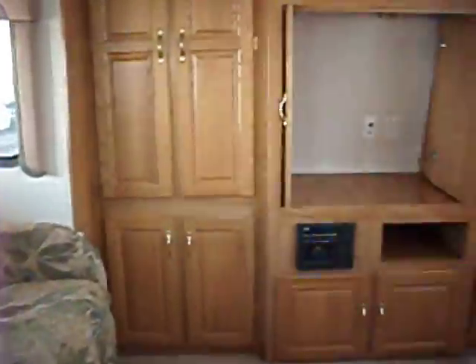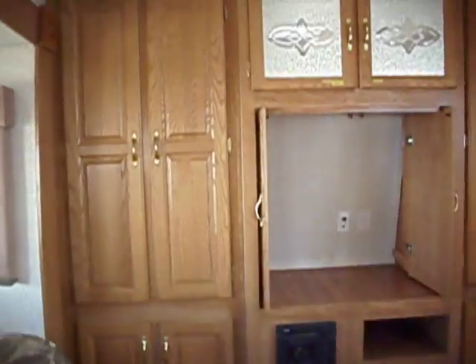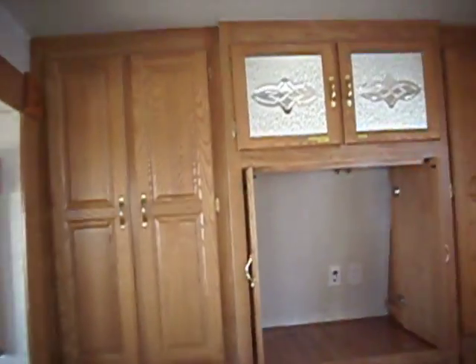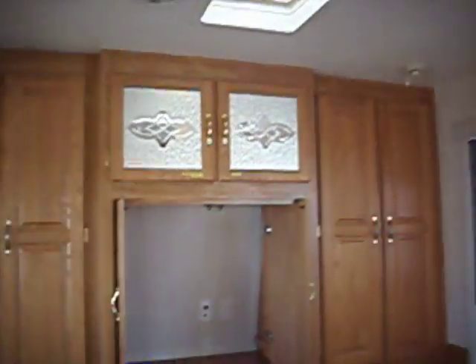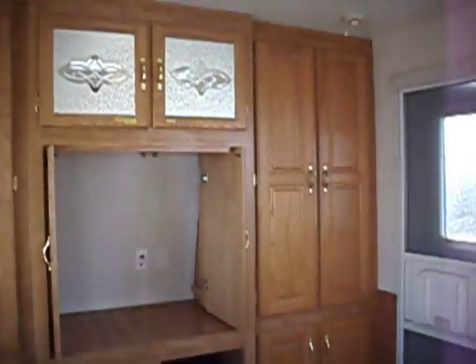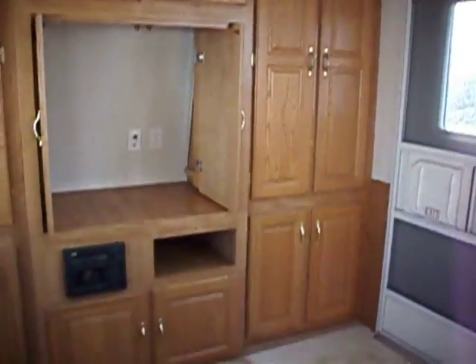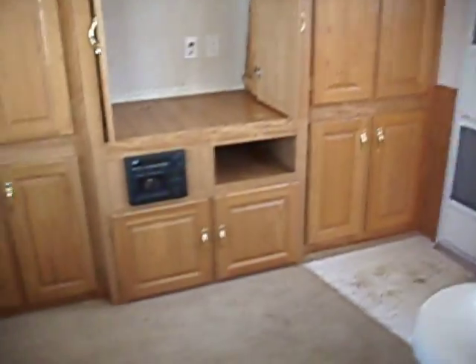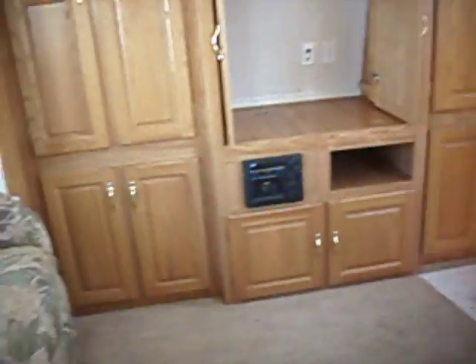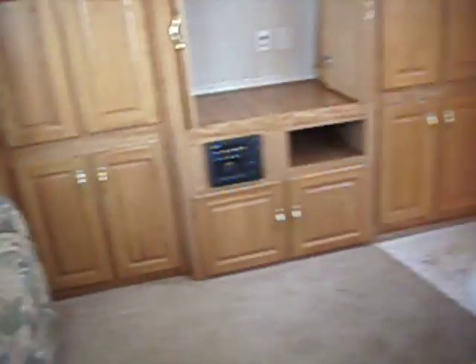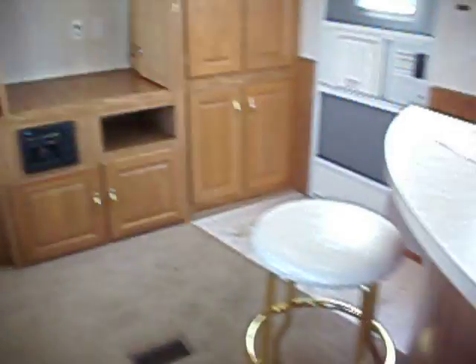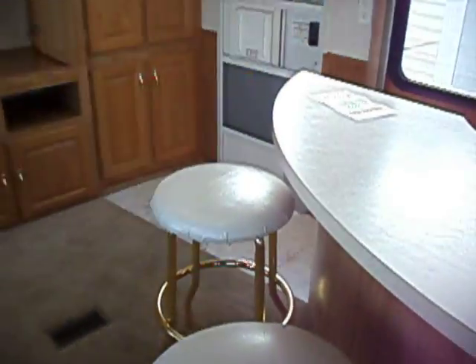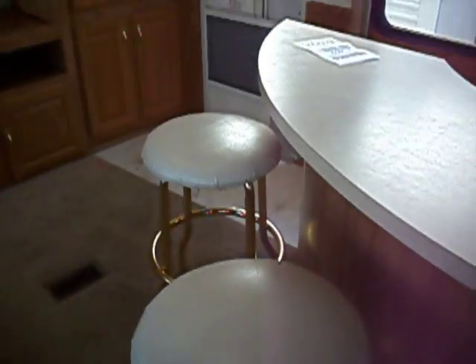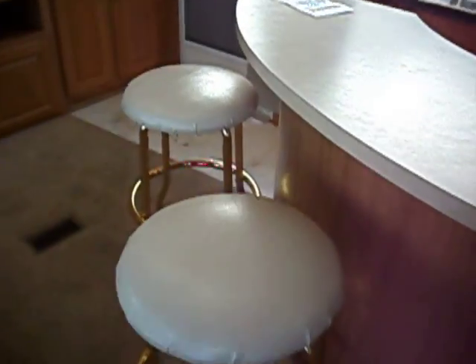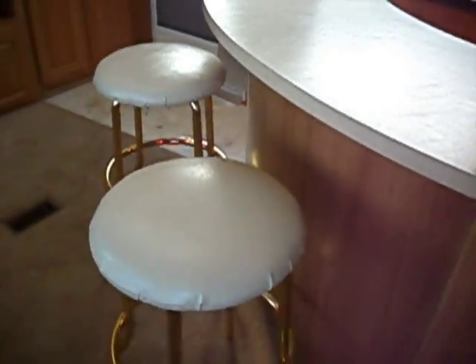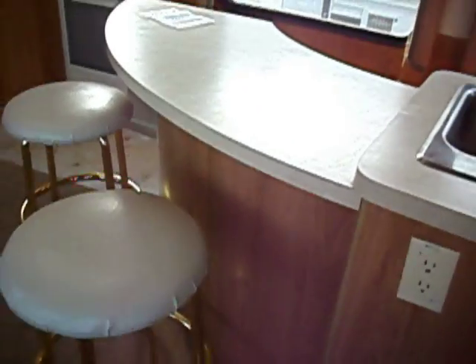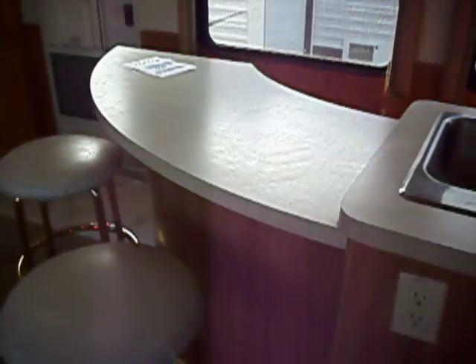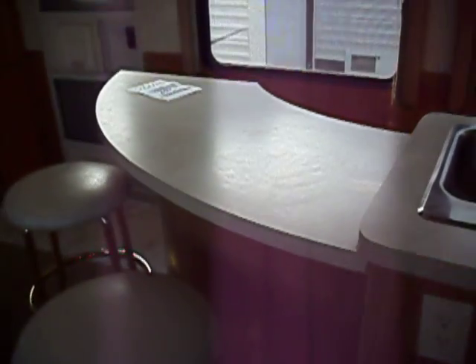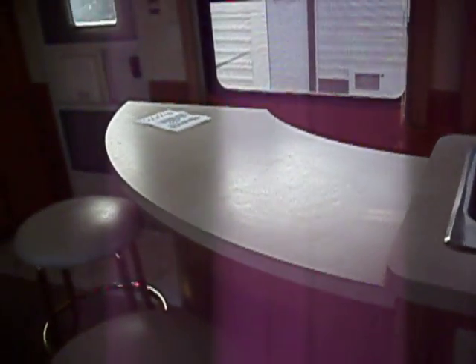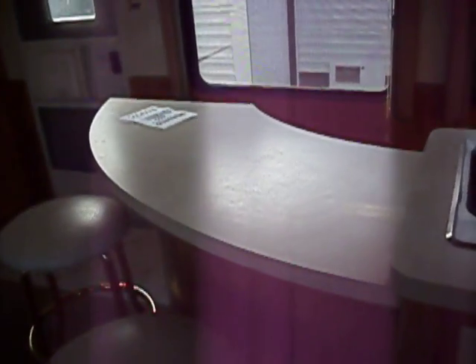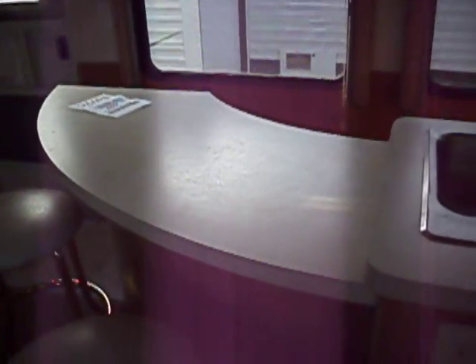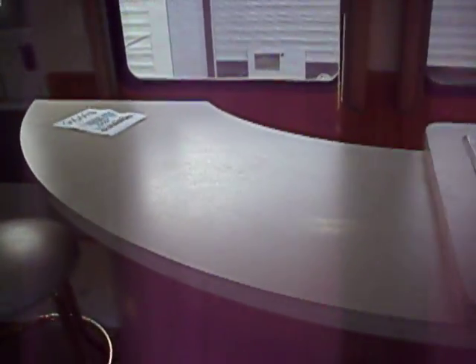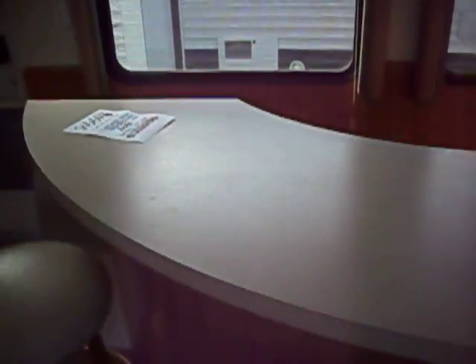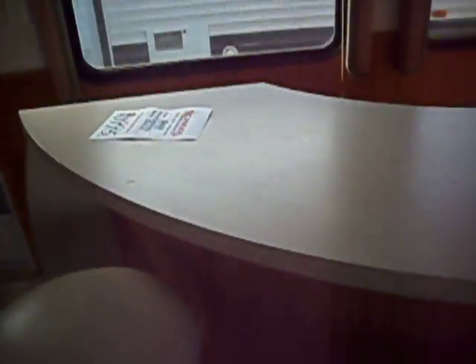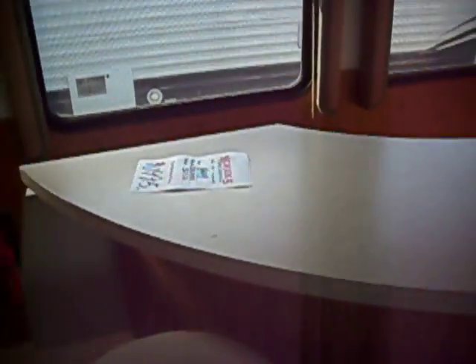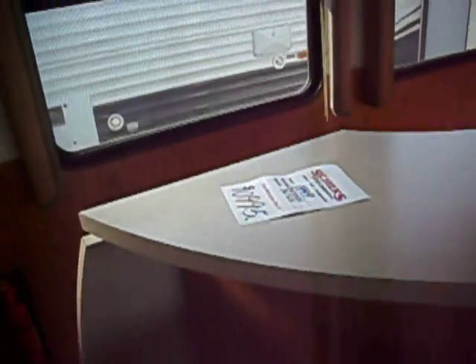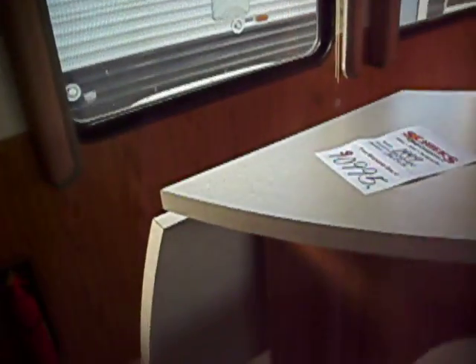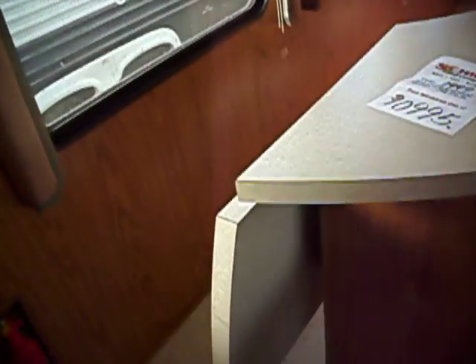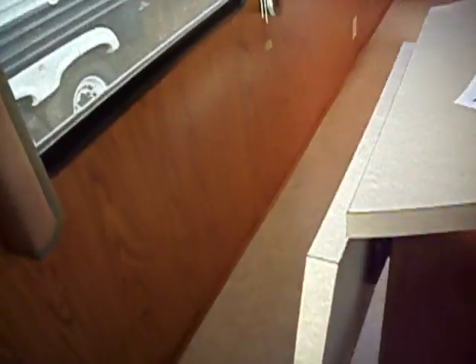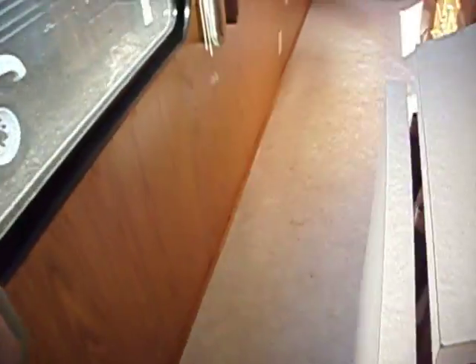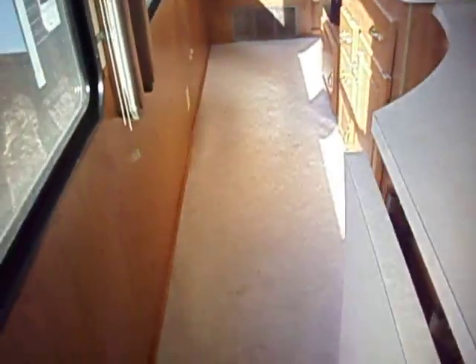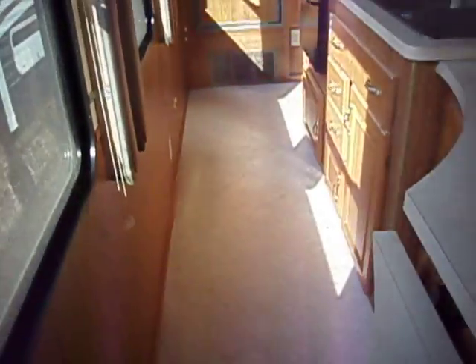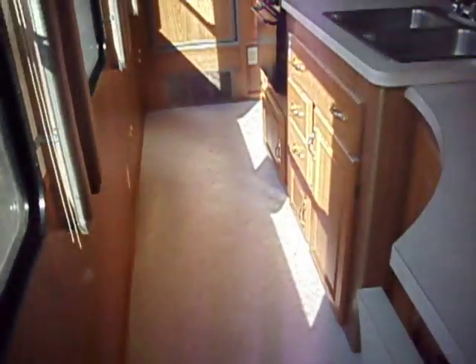Large entertainment system with lots of storage. Bar stools. What's cool about this is the wraparound counter — there's actually space in between here where you can walk between the wall.